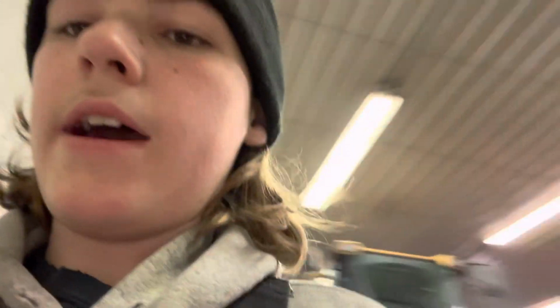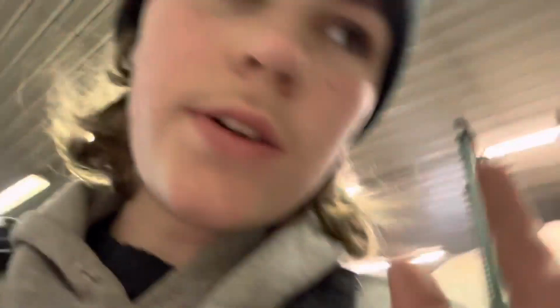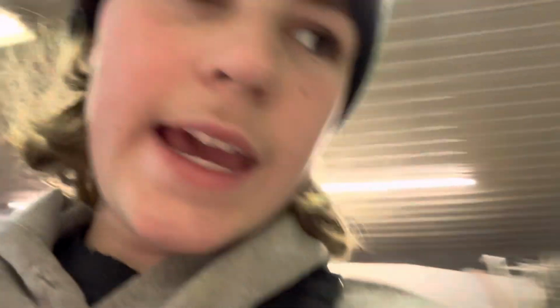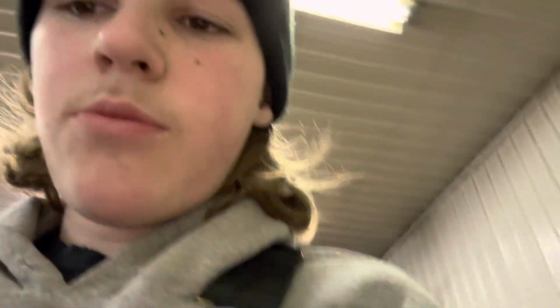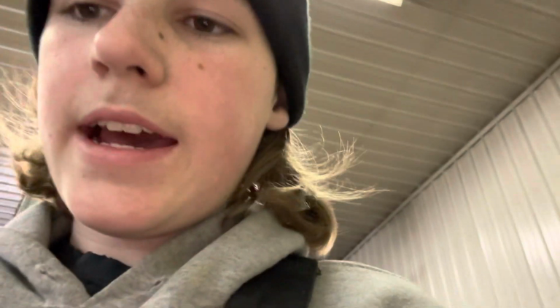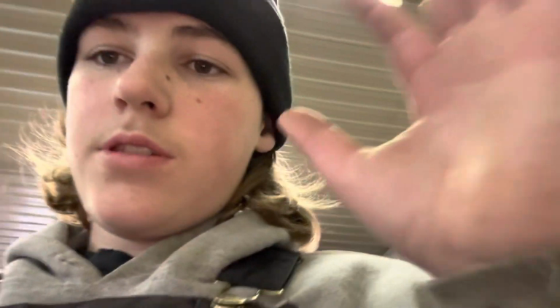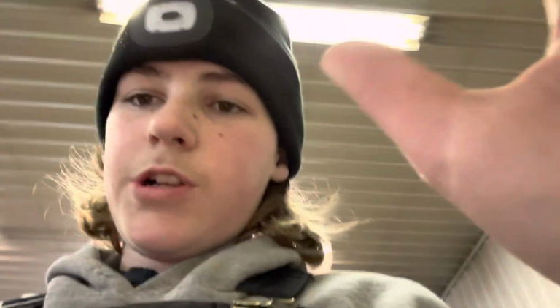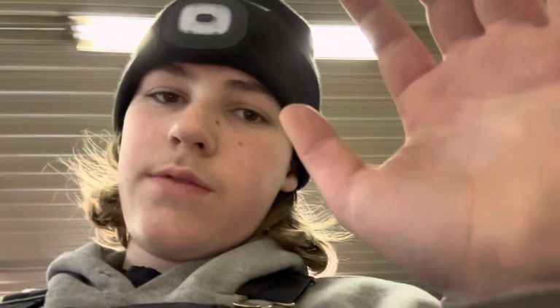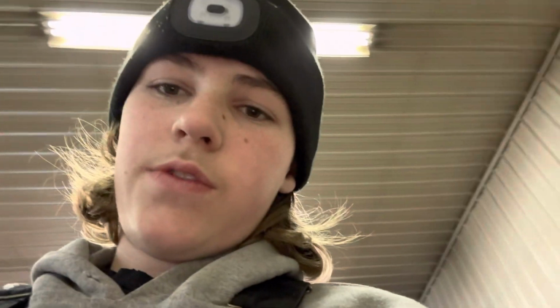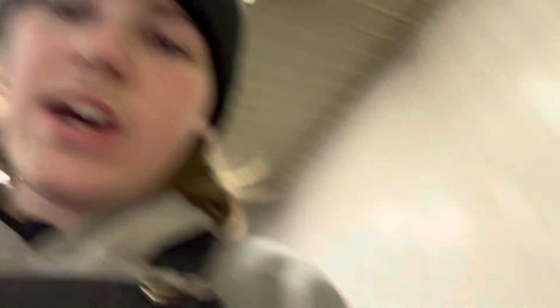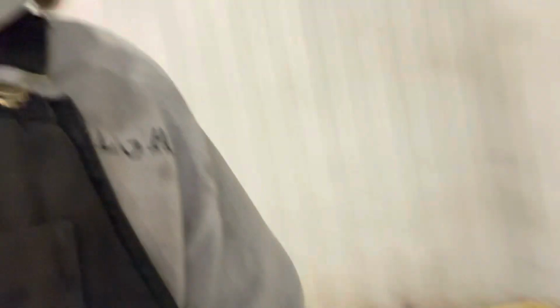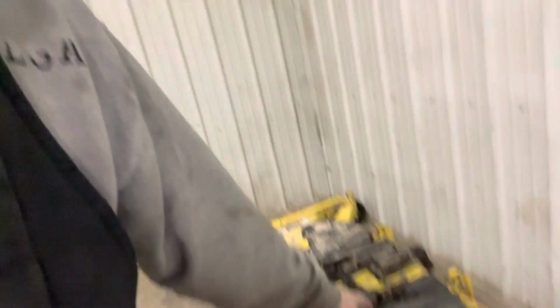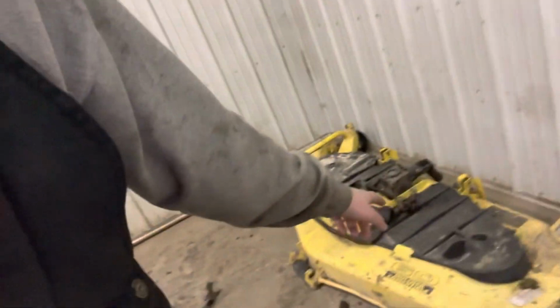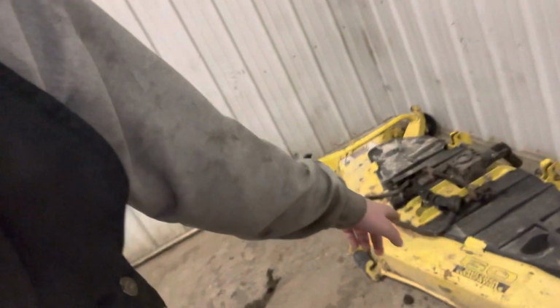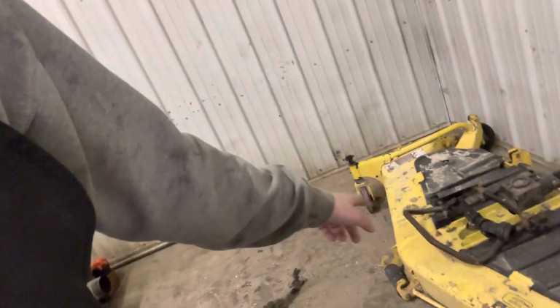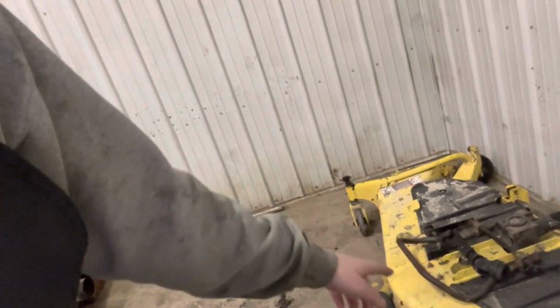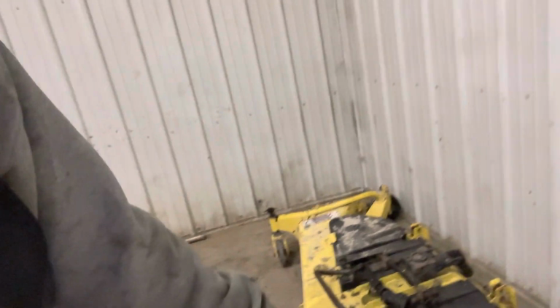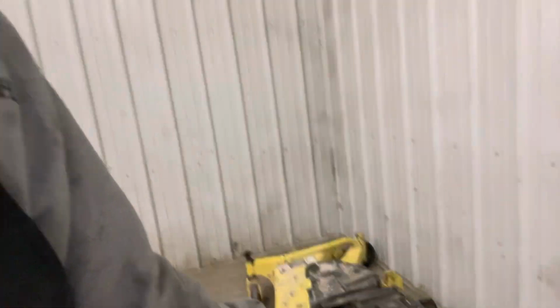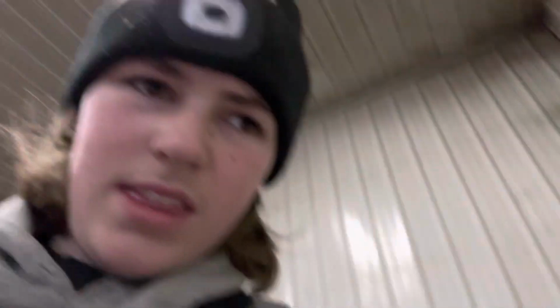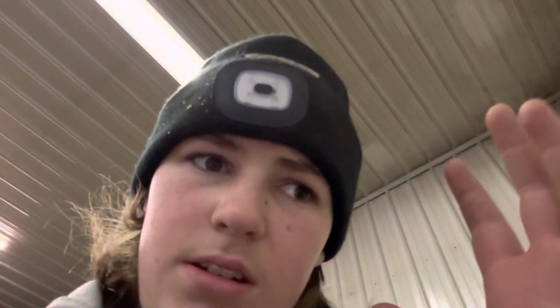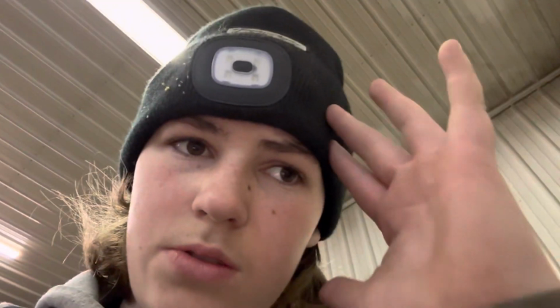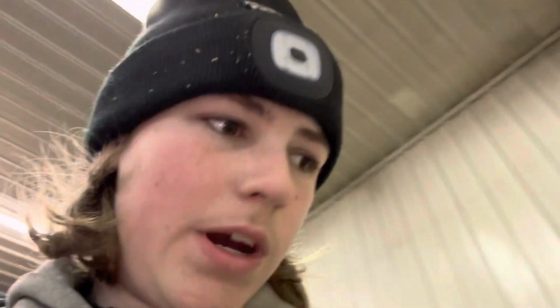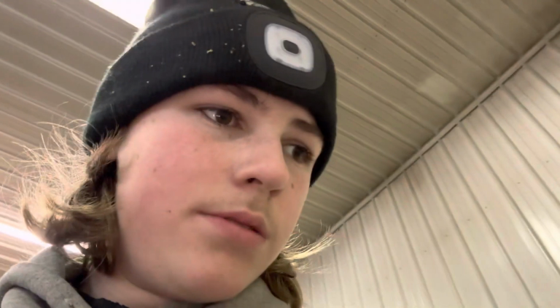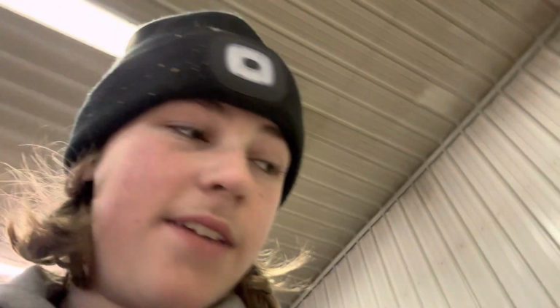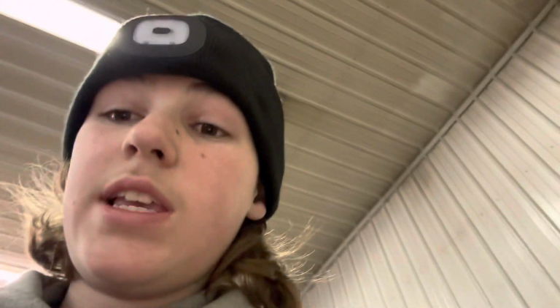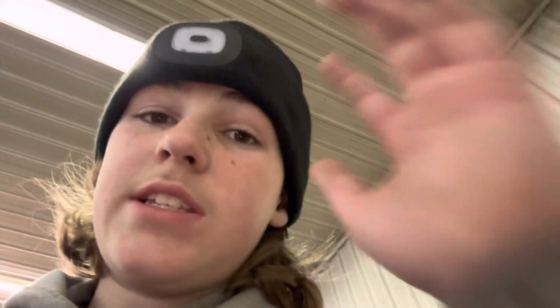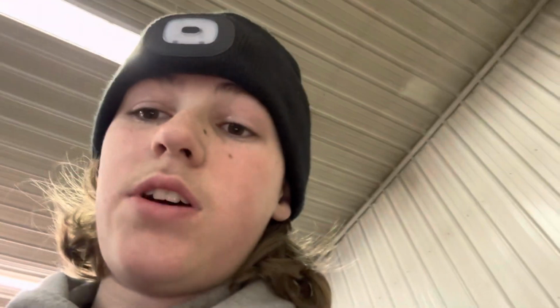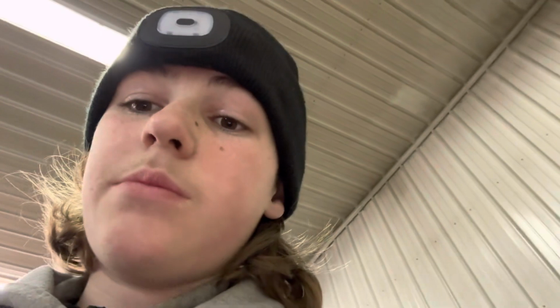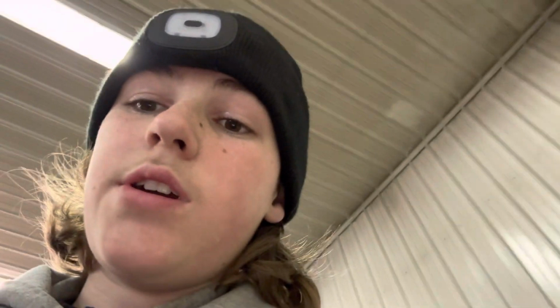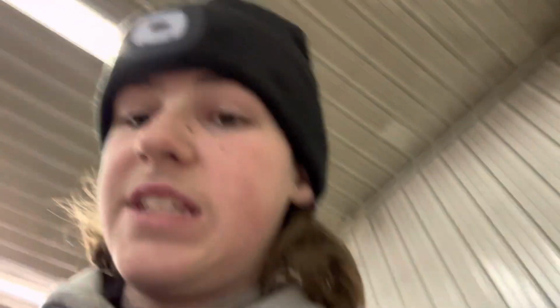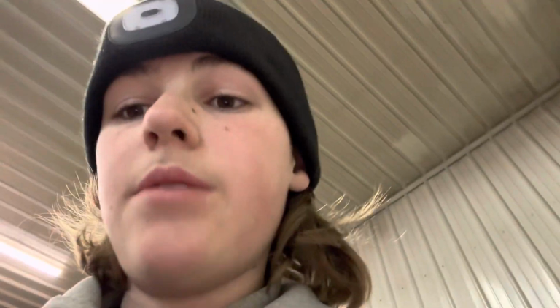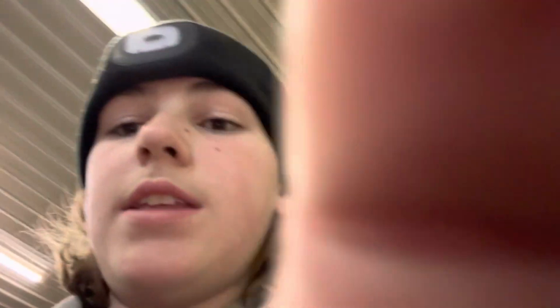I'd also like to add what I got with my purchase of the 455: this 60-inch mower deck. I think it's a 2001 model. I haven't used it yet because I don't have all the arms for it, but I will get to that.